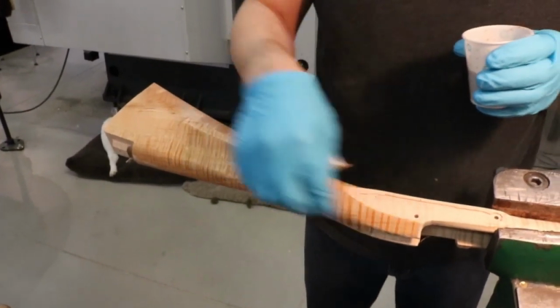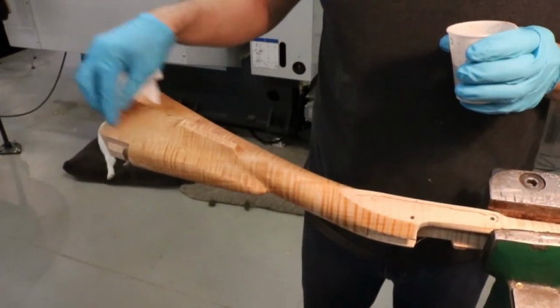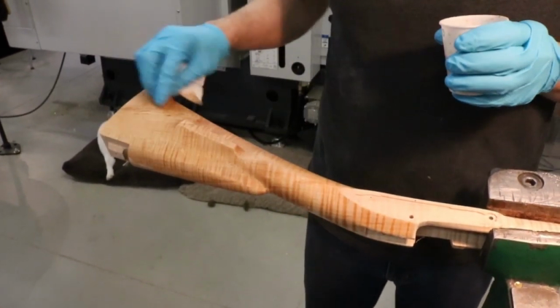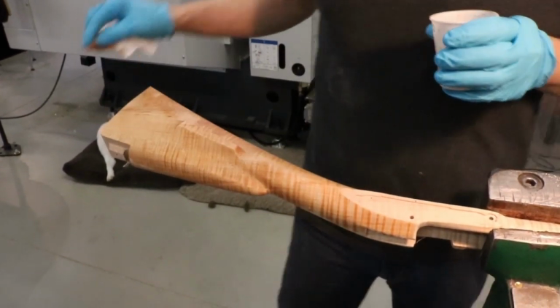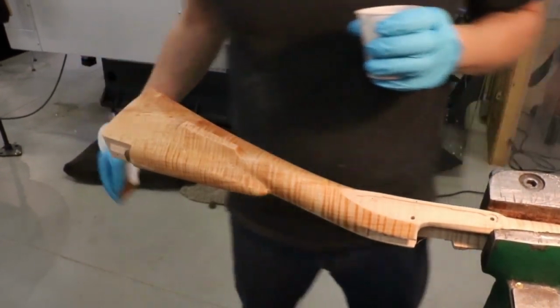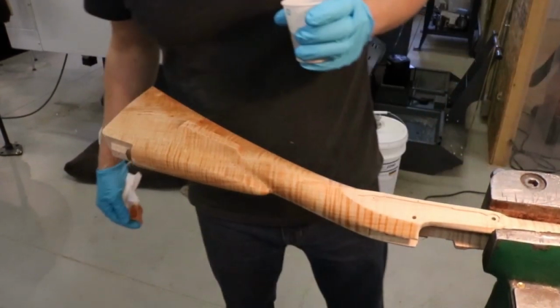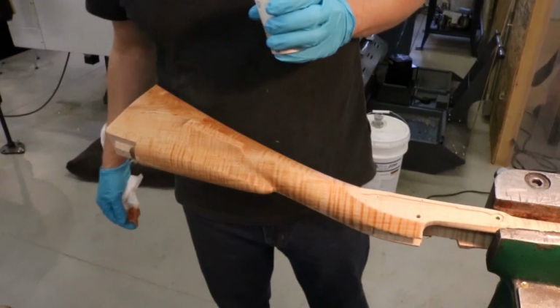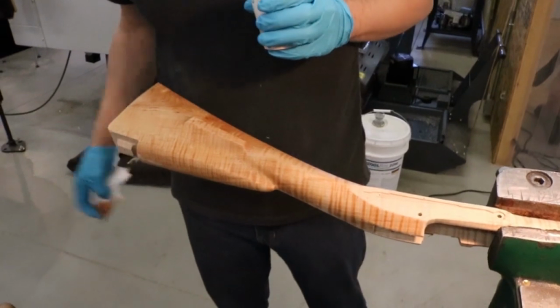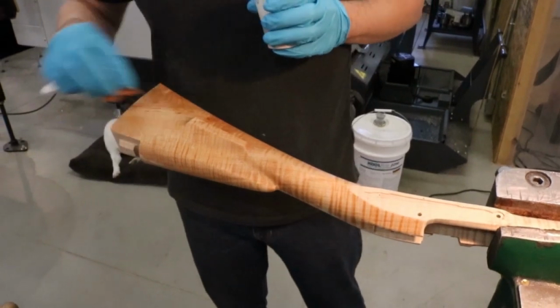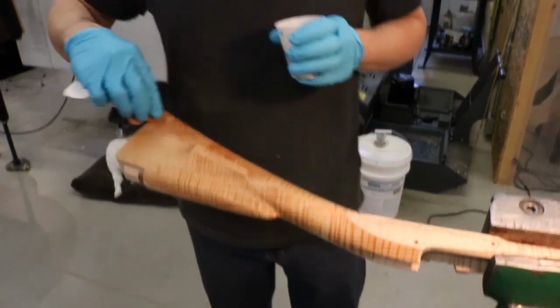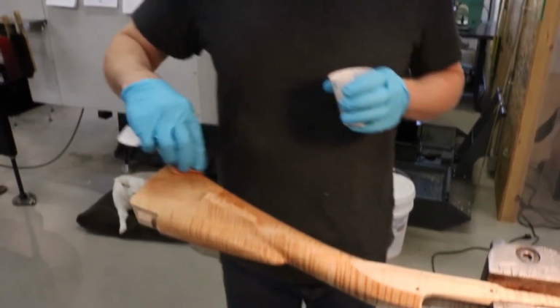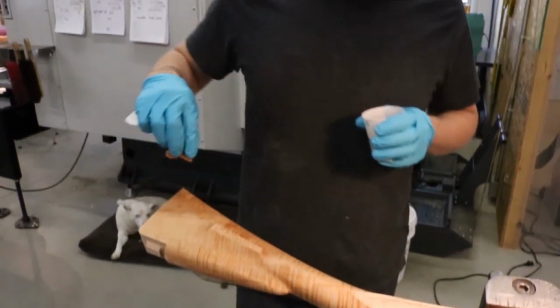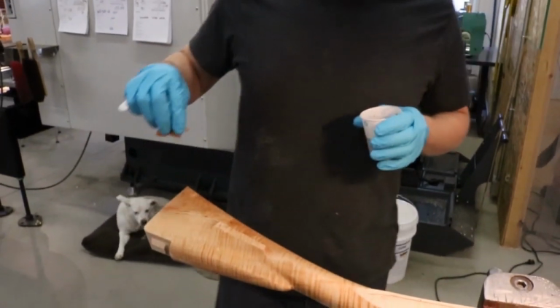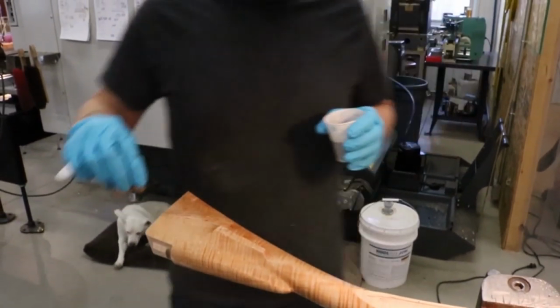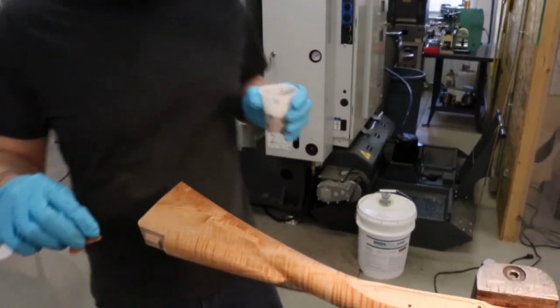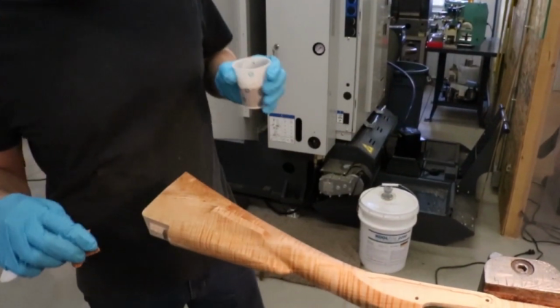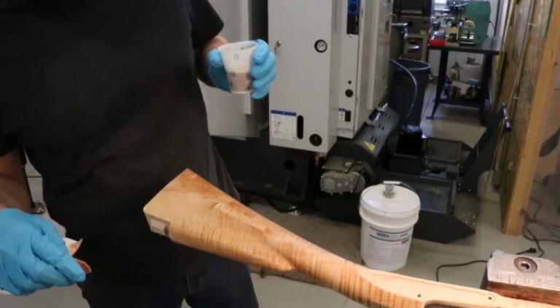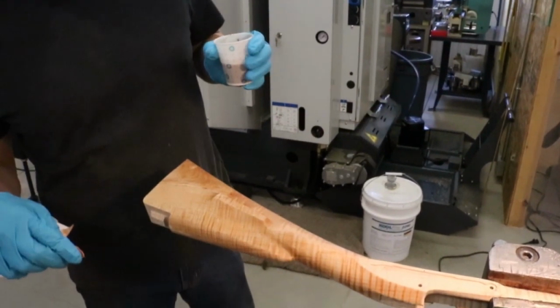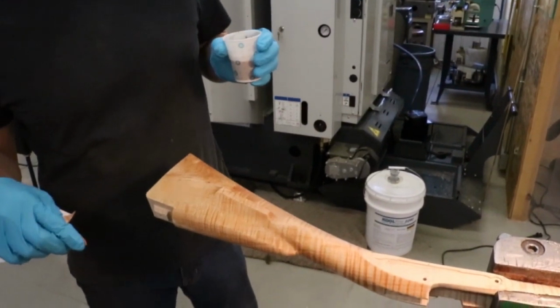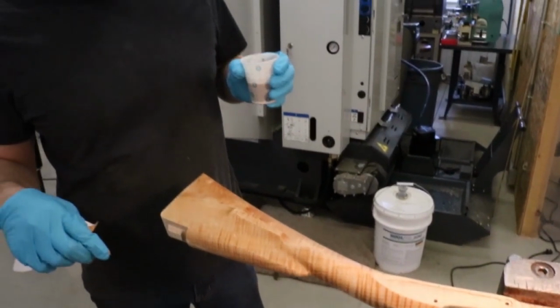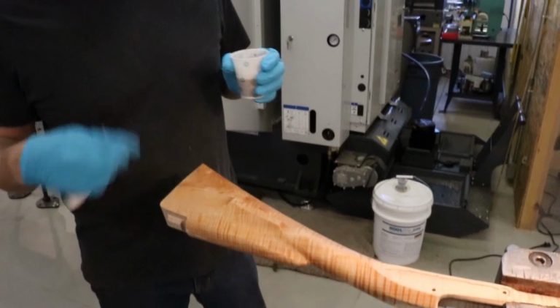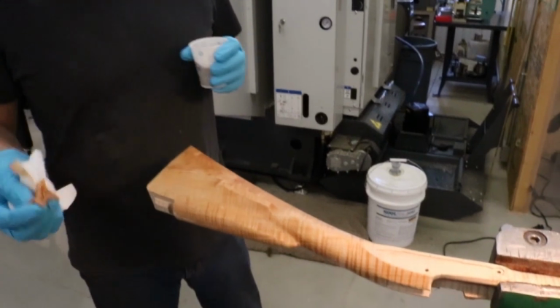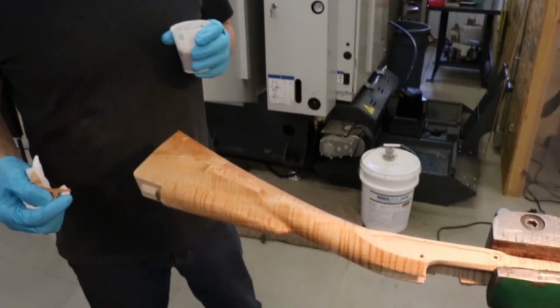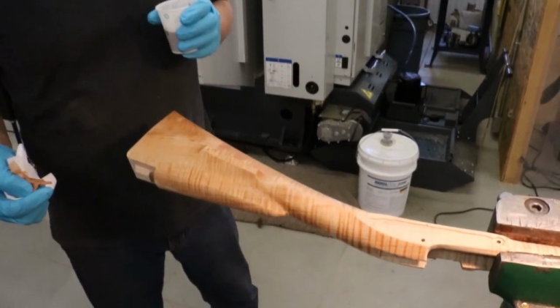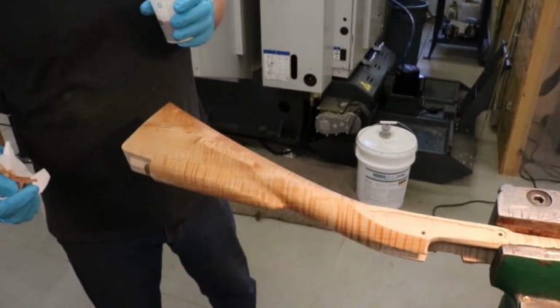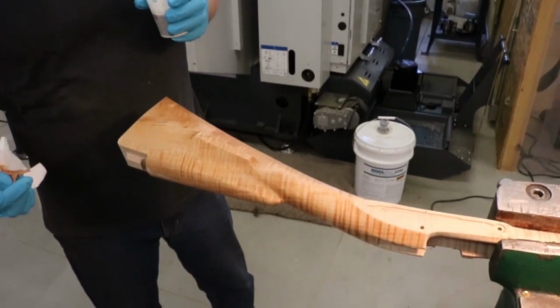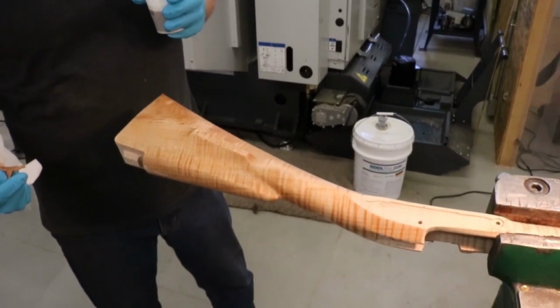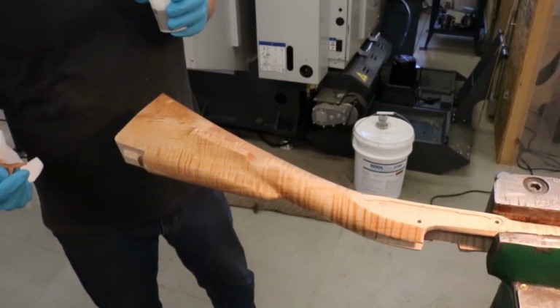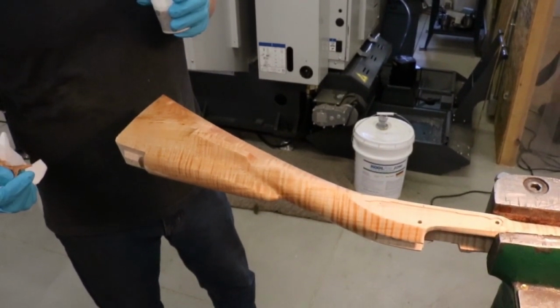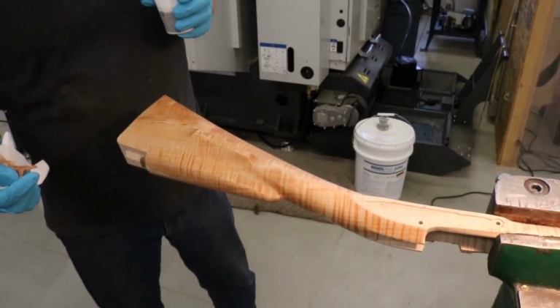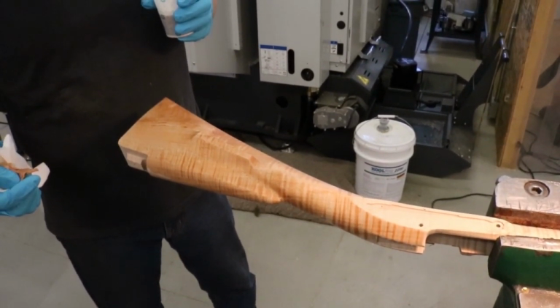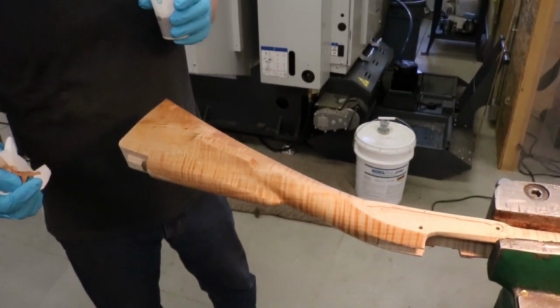Okay, so we'll let that dry. I may try to speed it along with the heat gun — I've never done that before but I might give that a try so we can move on with the video.